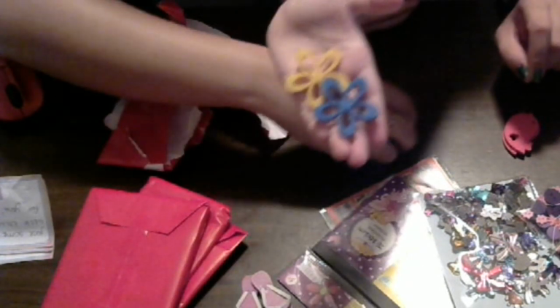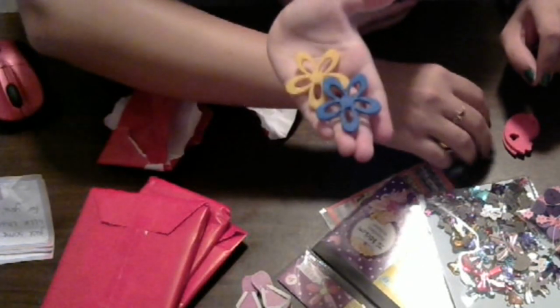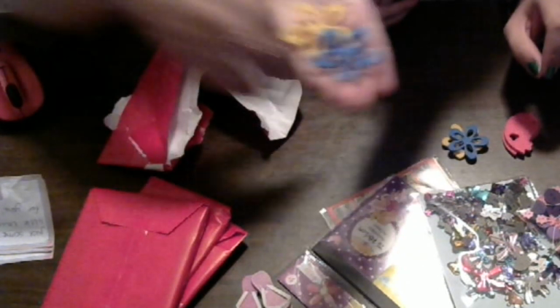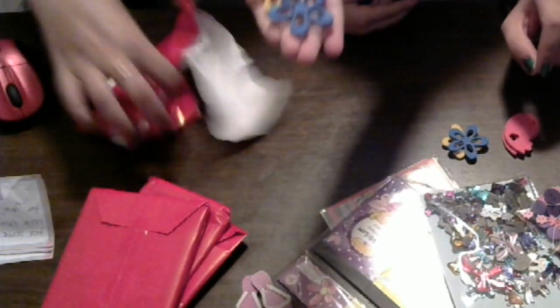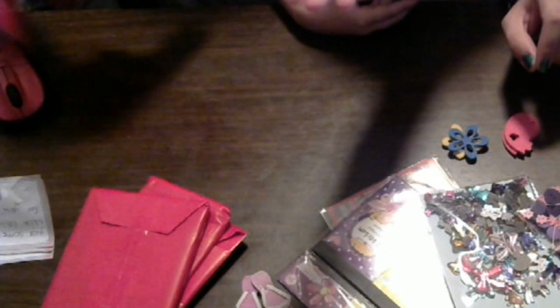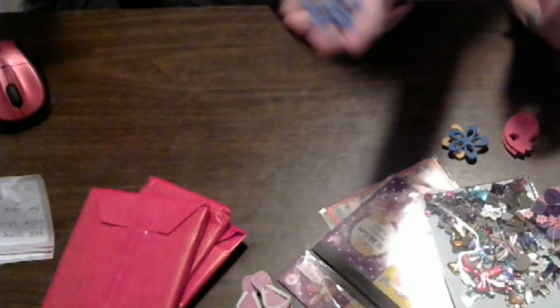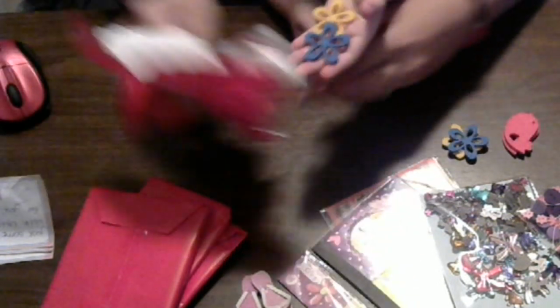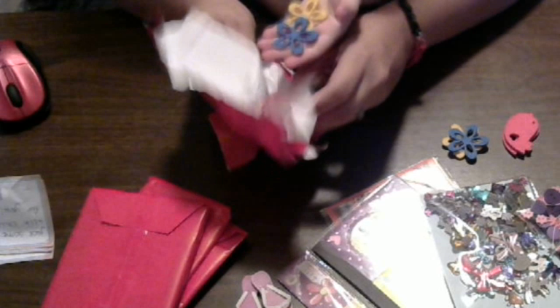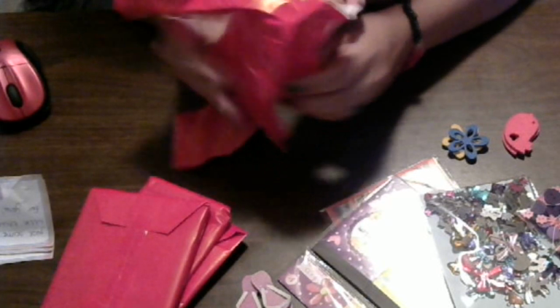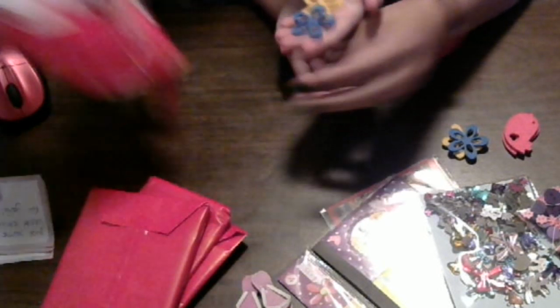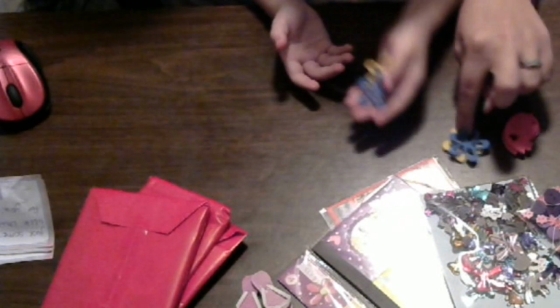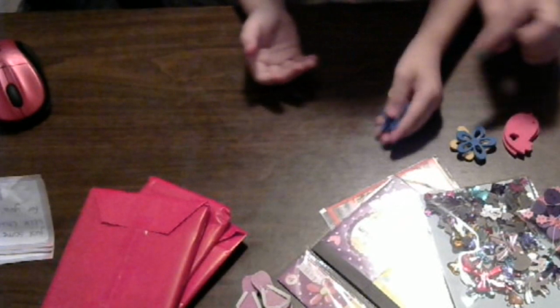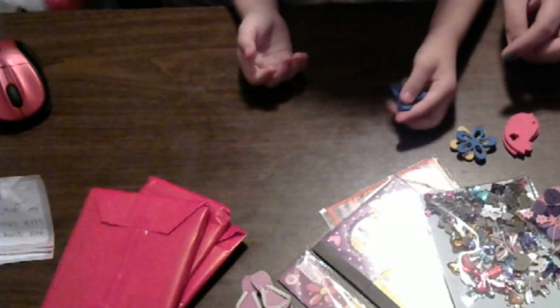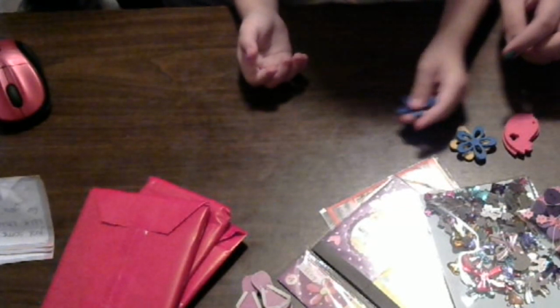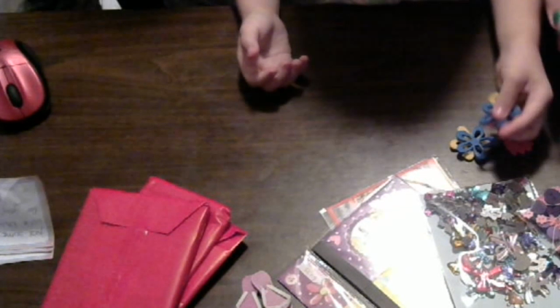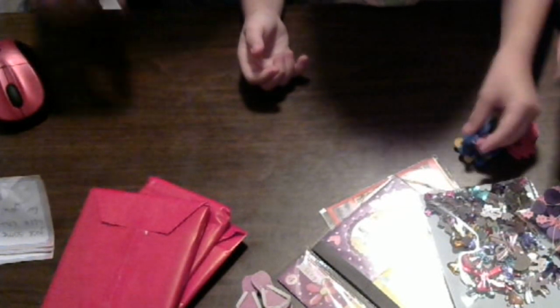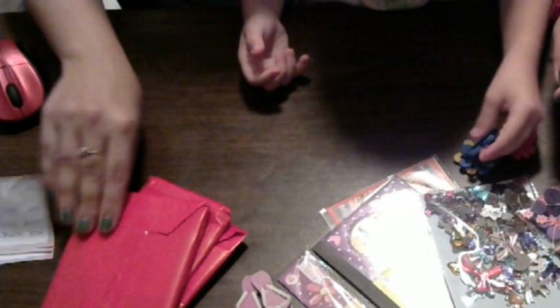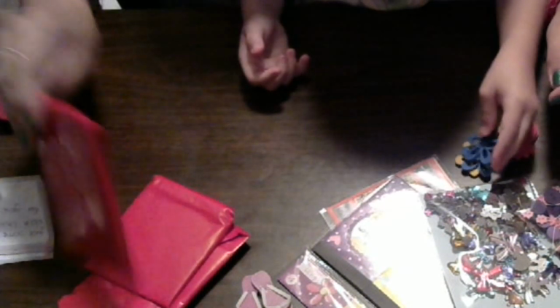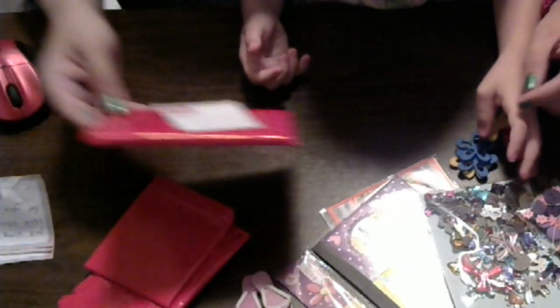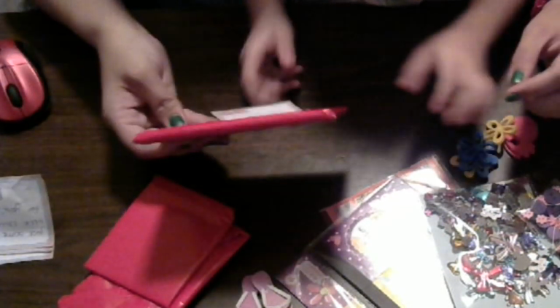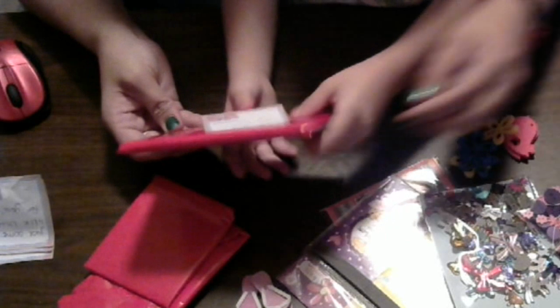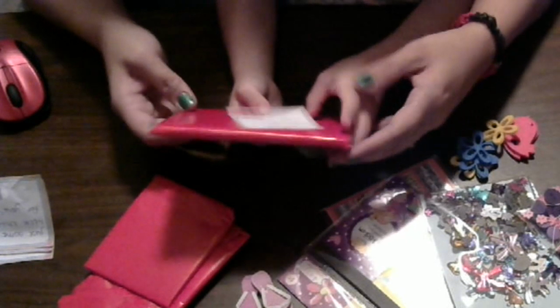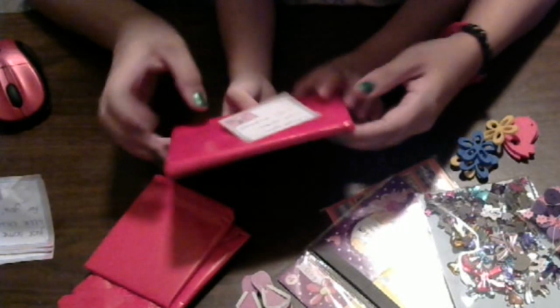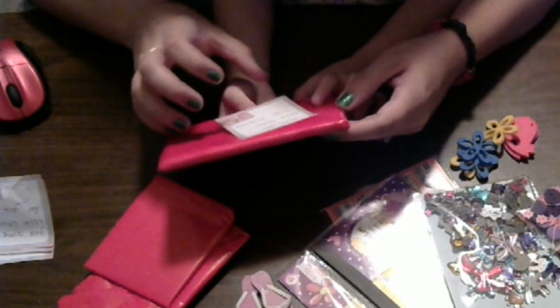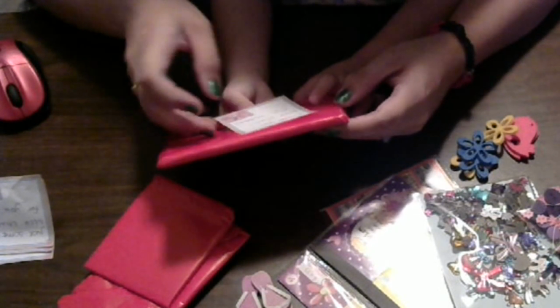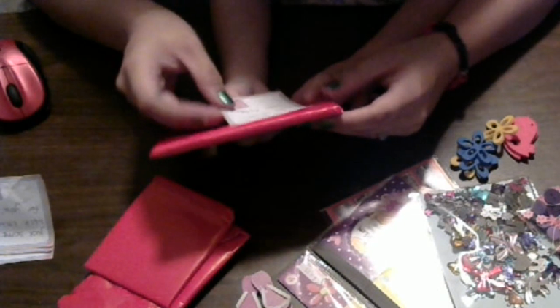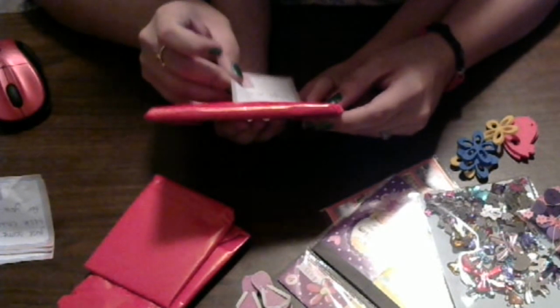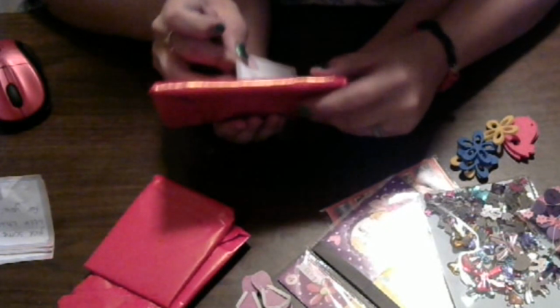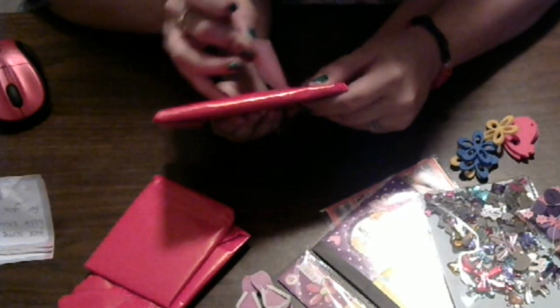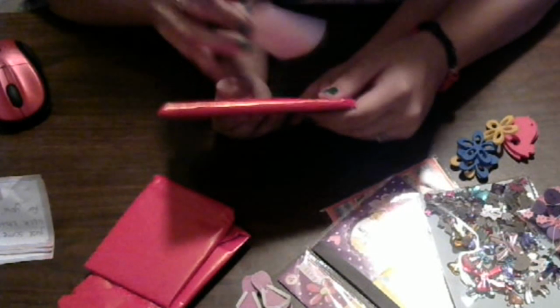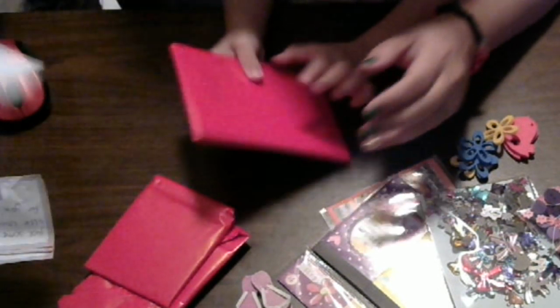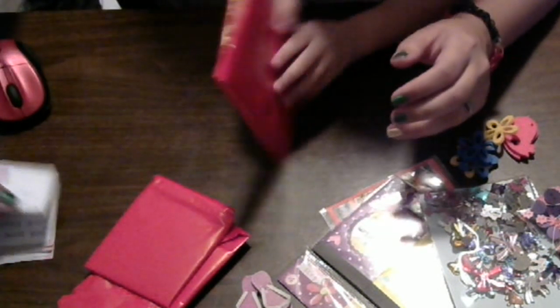You got all sorts of little goodies. Make sure there's nothing else in there. Okay, put those over there with your flowers. This says: I hope you like them. Hugs, Mildred.